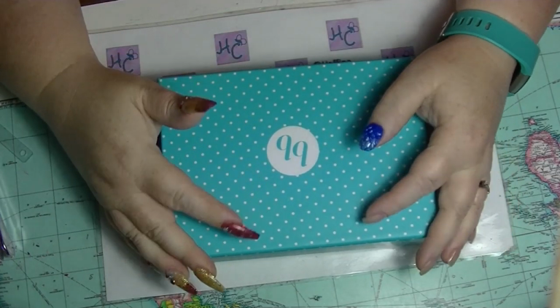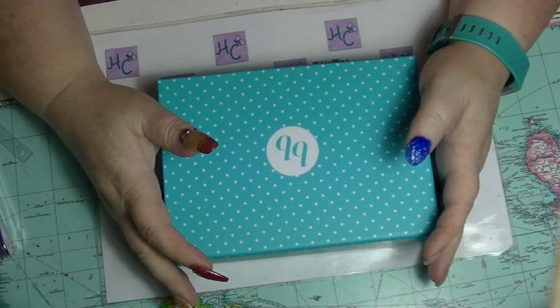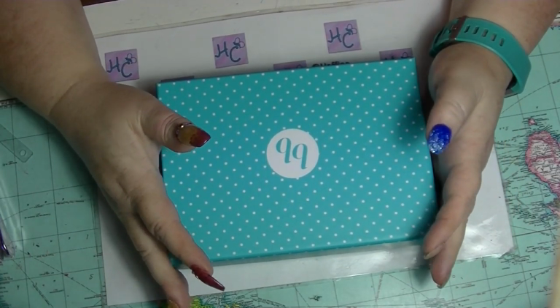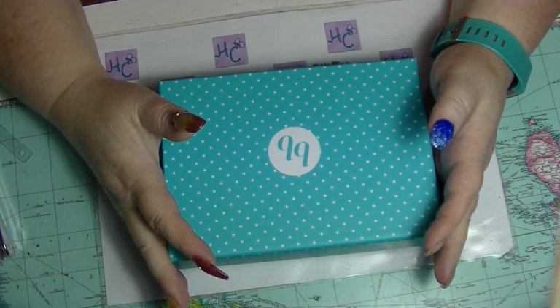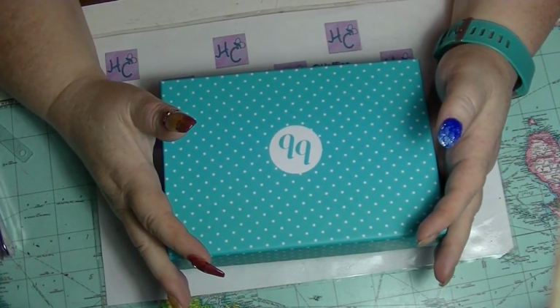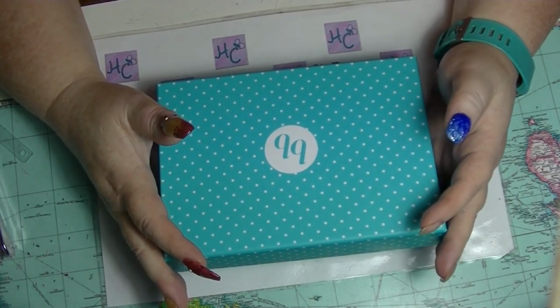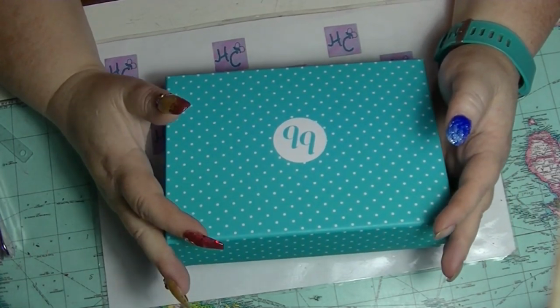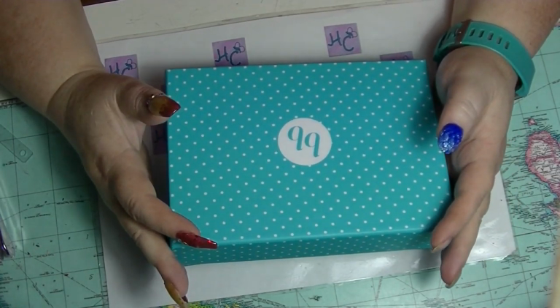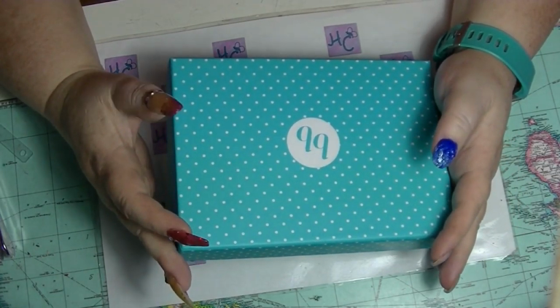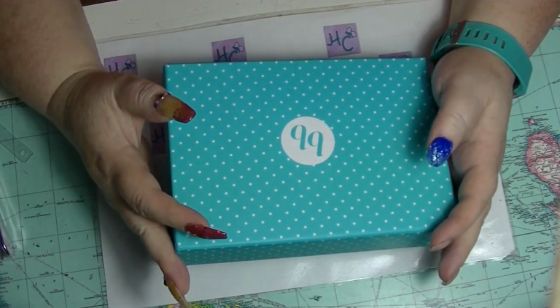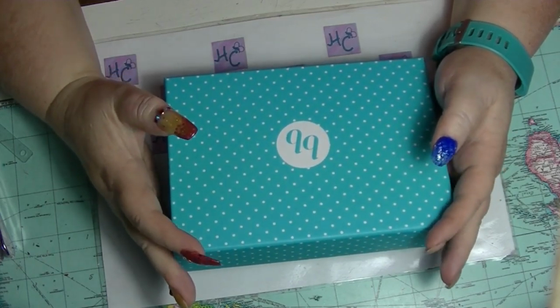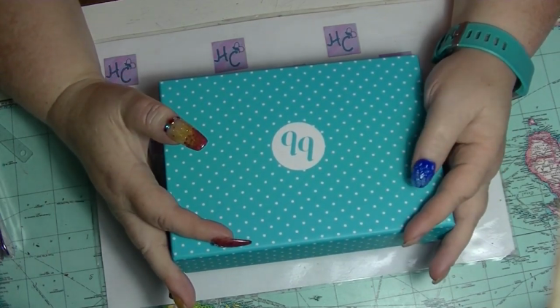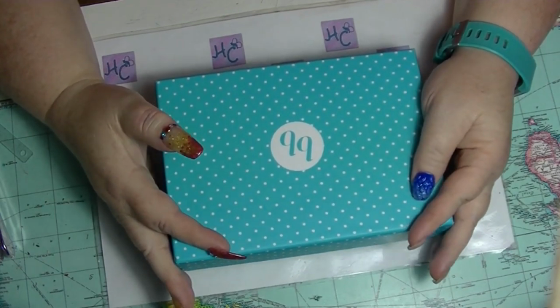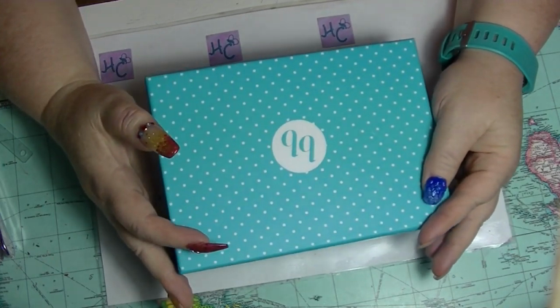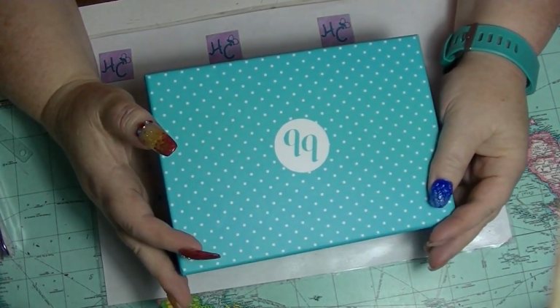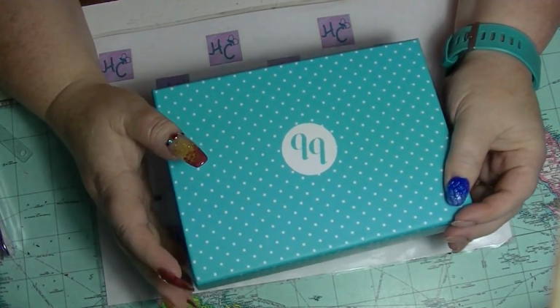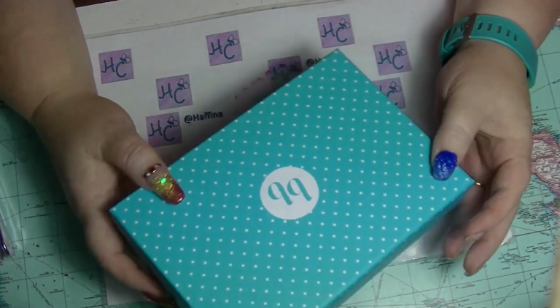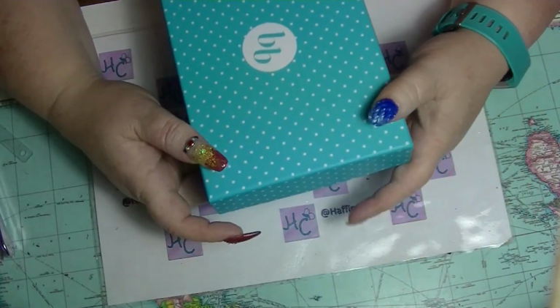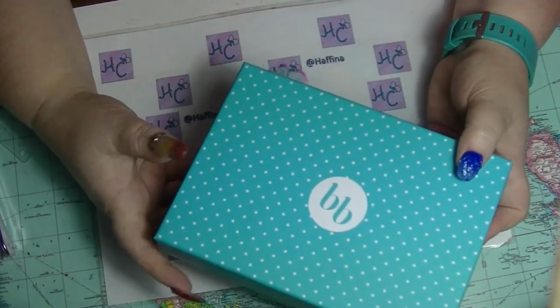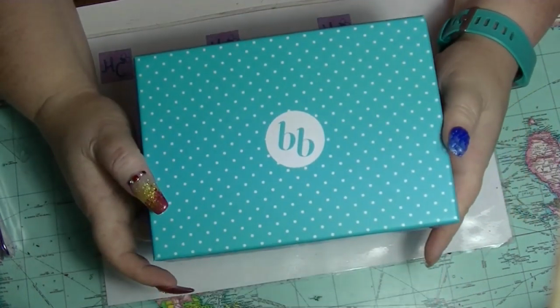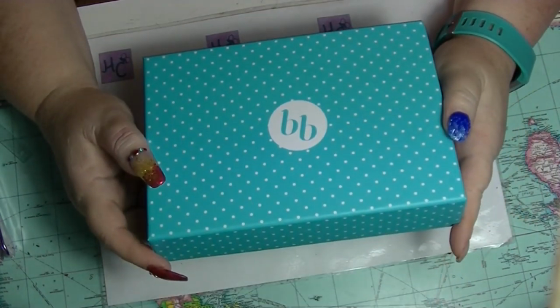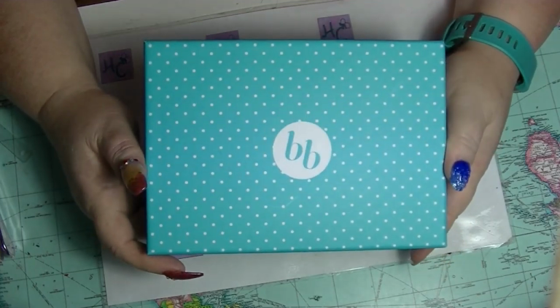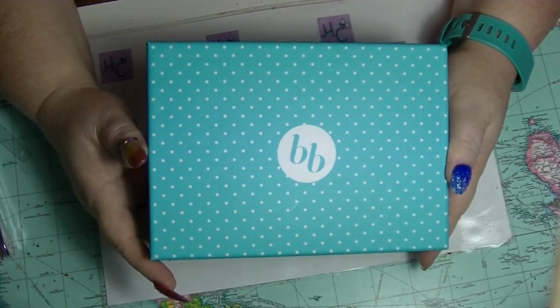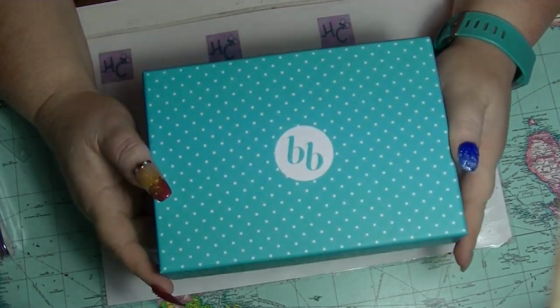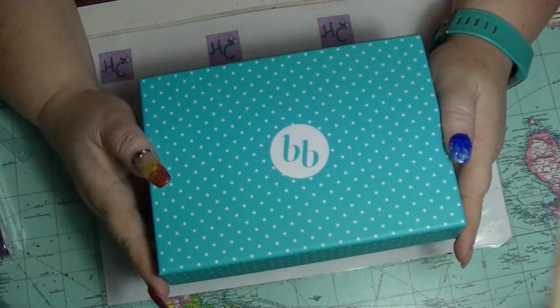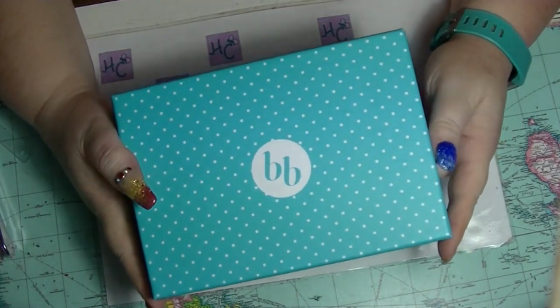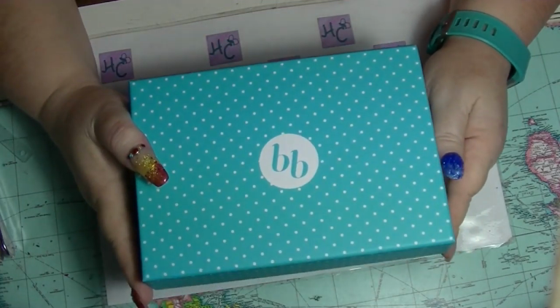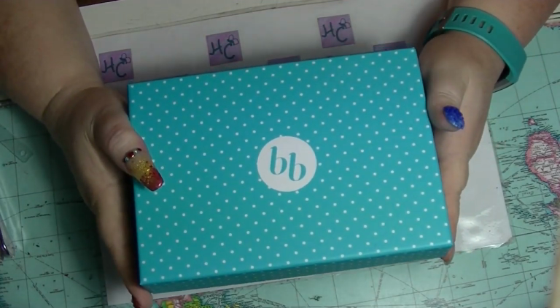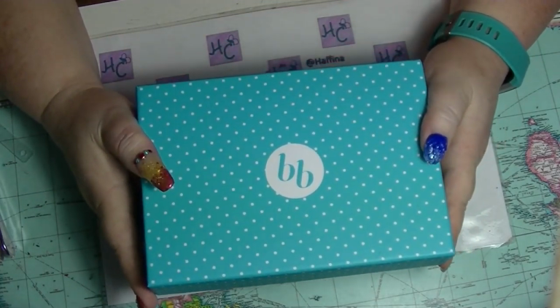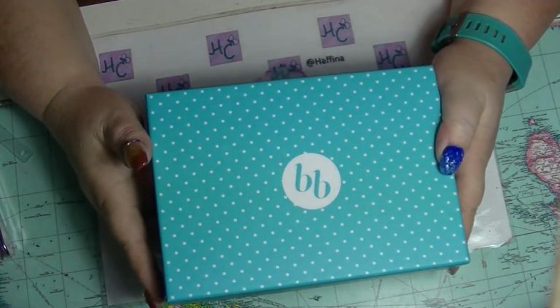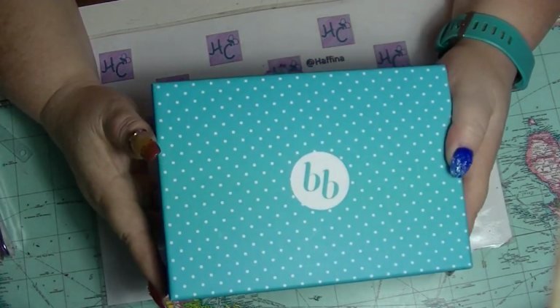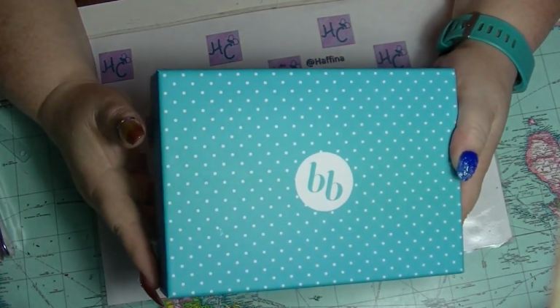Hey guys, it's Half-Life, I'm back again. I am going to film a quick unboxing of this month's Bella Box. I did open it and have a quick look but I can't actually remember what's in here except for one lipstick, I think.